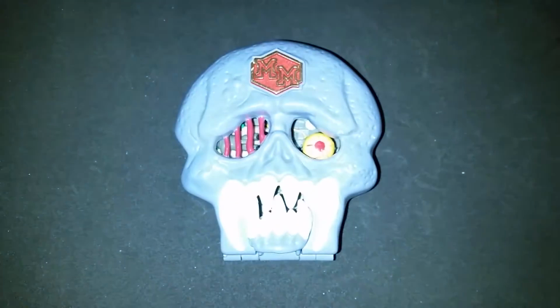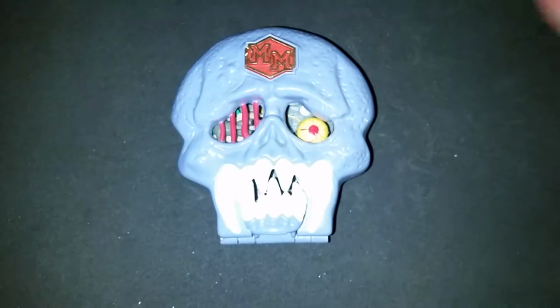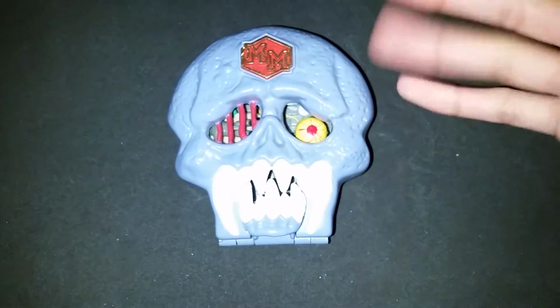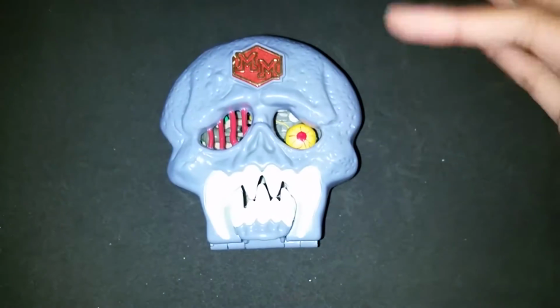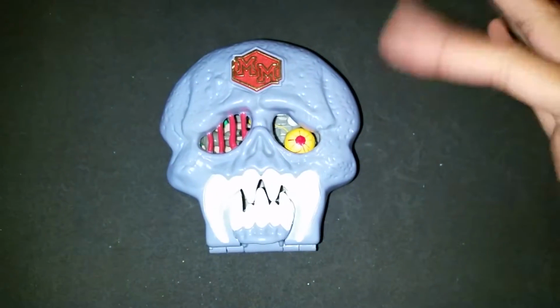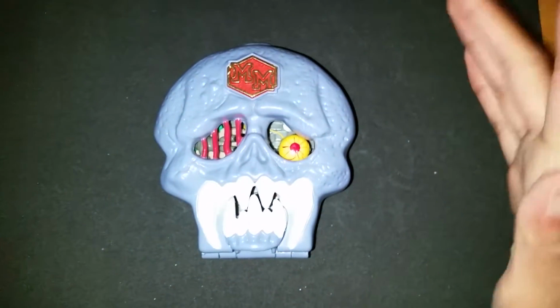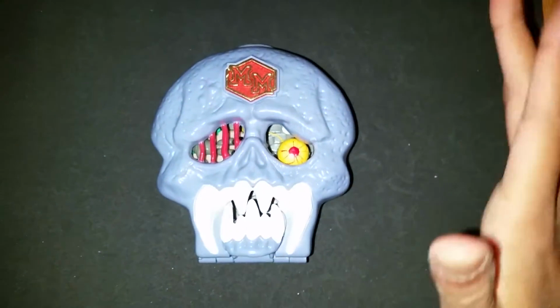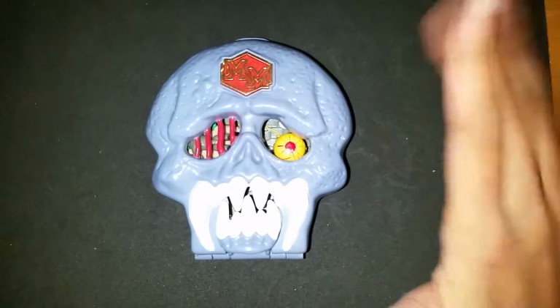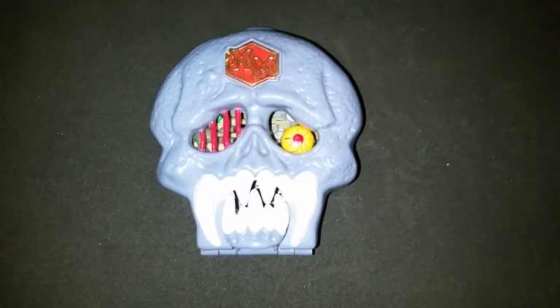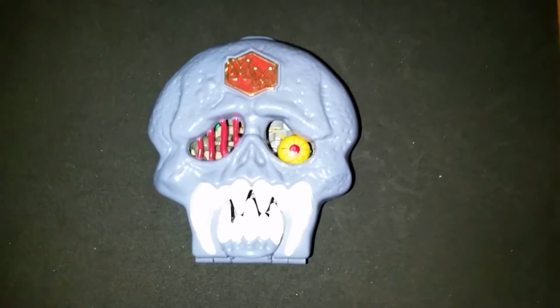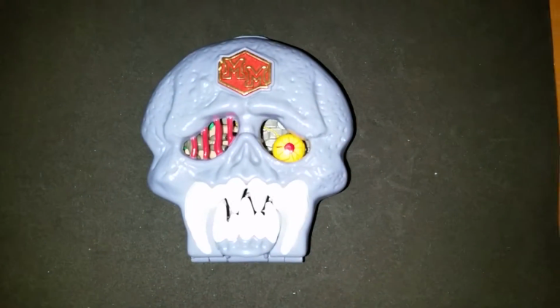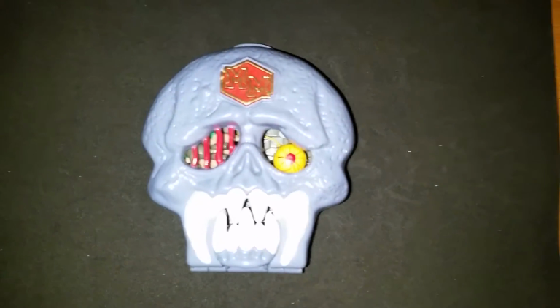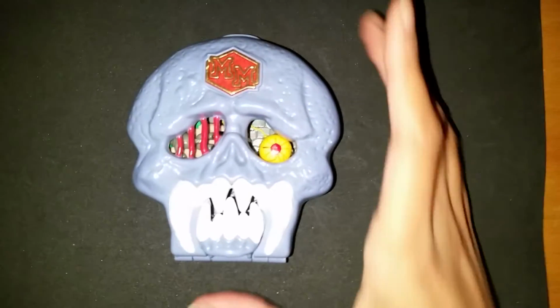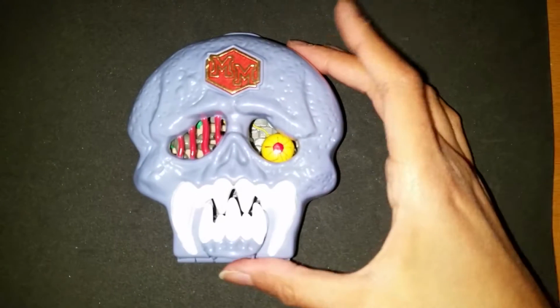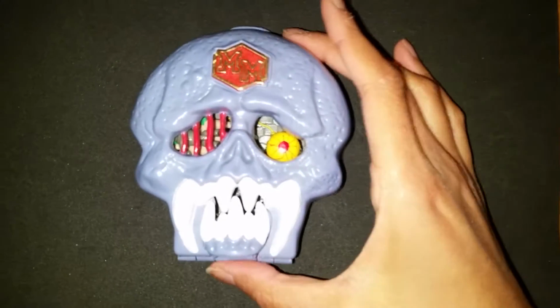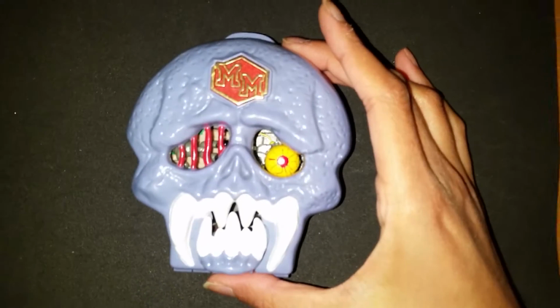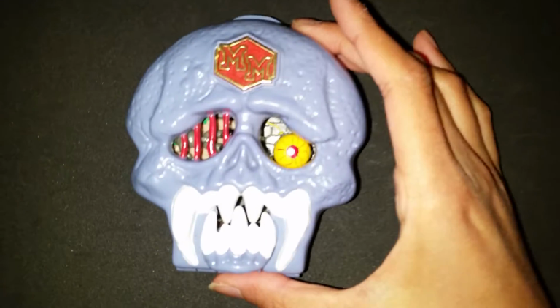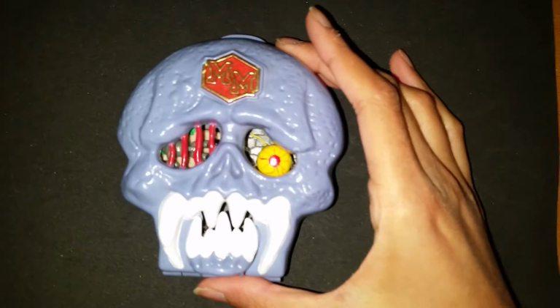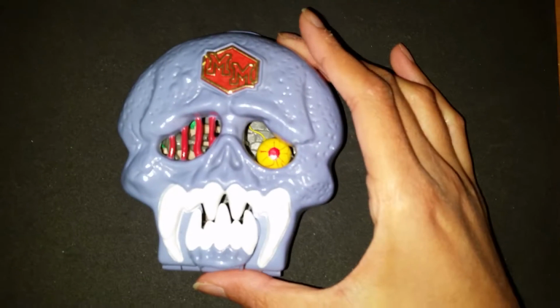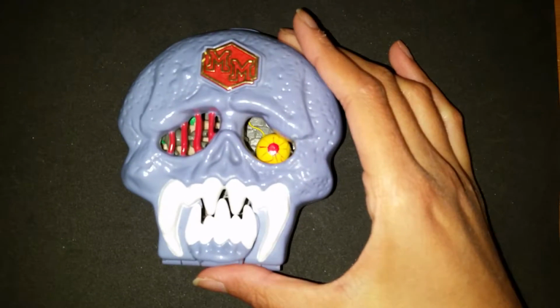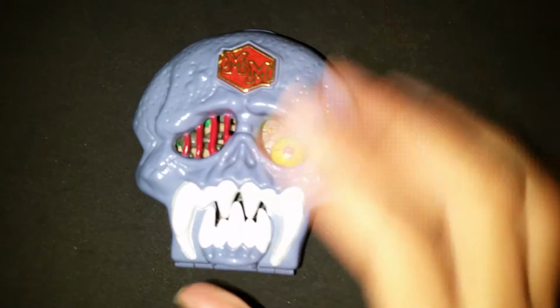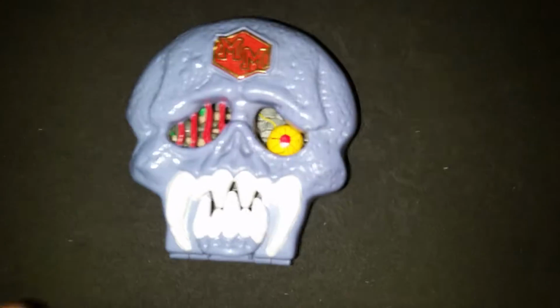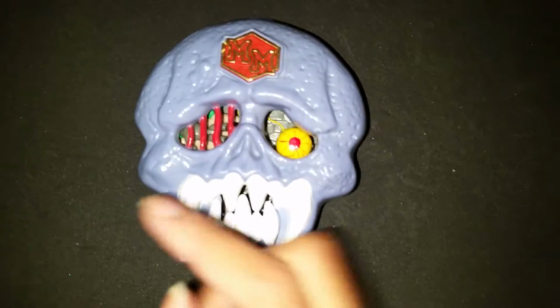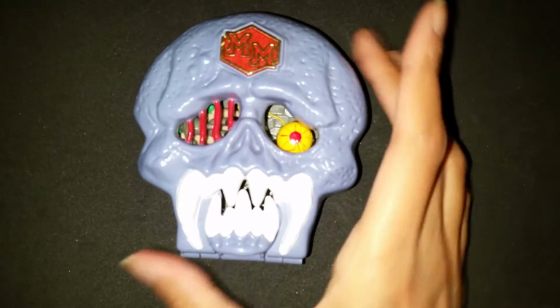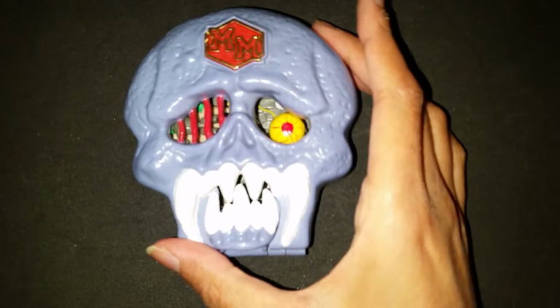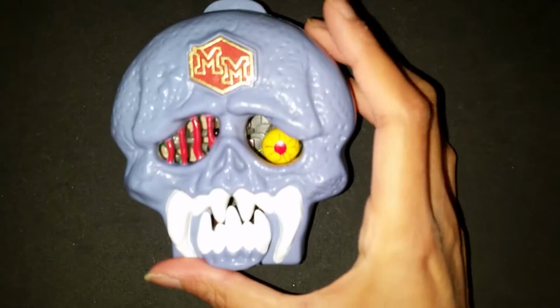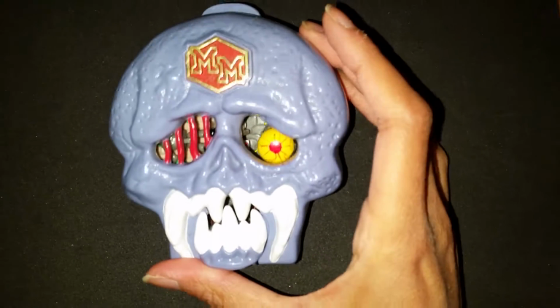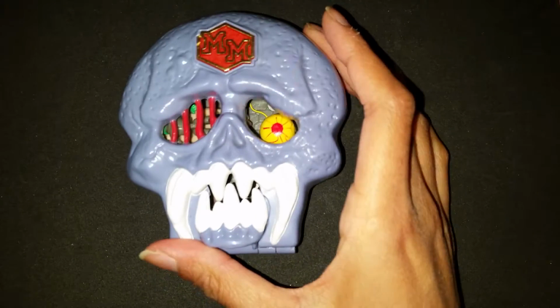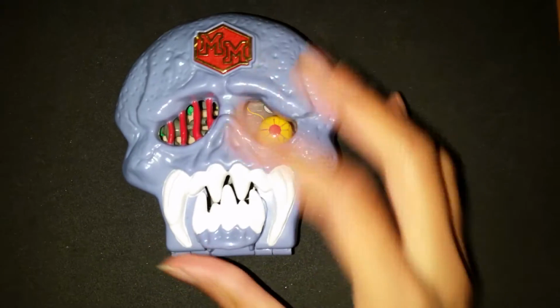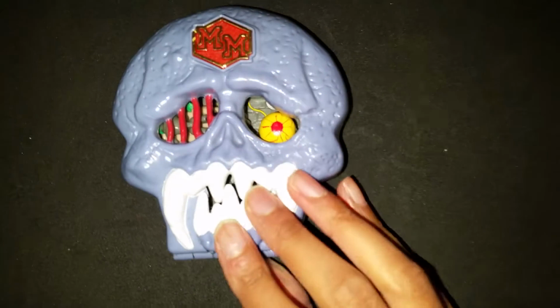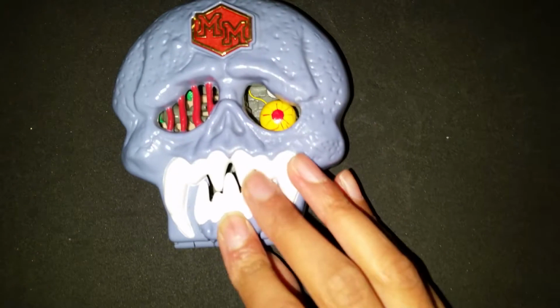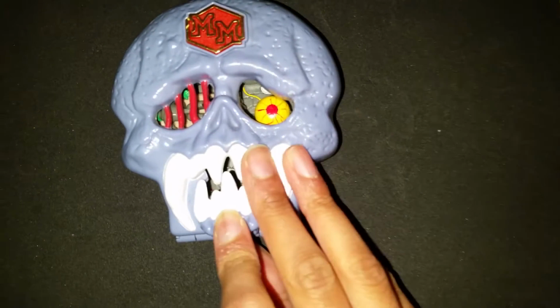Hello, everyone! Happy Halloween! Well, it's almost Halloween, so I thought we were going to do a little Halloween-themed video. SpongeBob and his friends are into a very big treat, I guess.